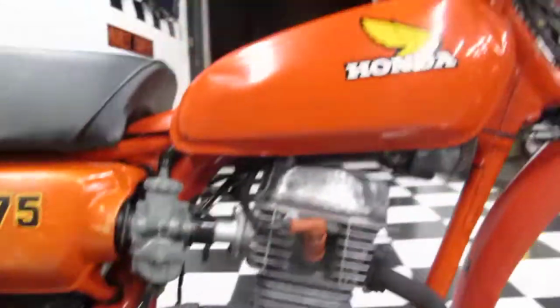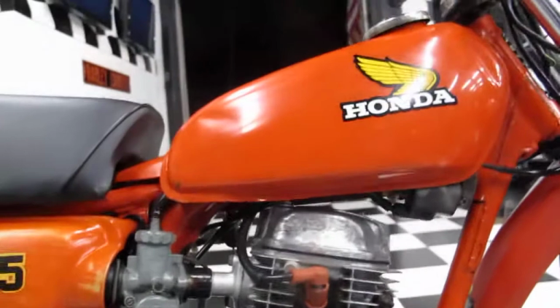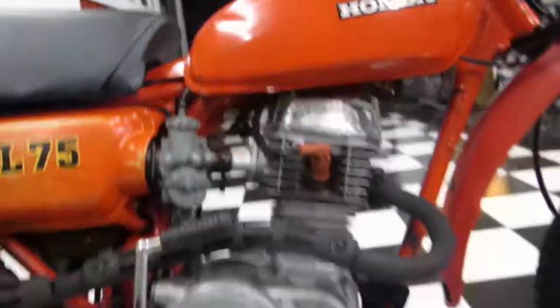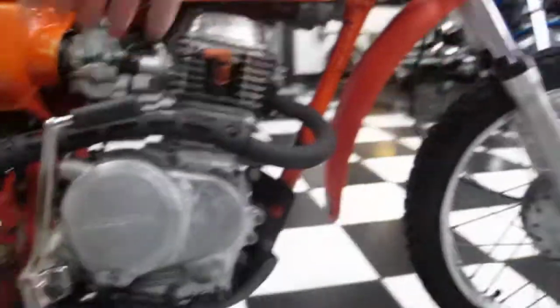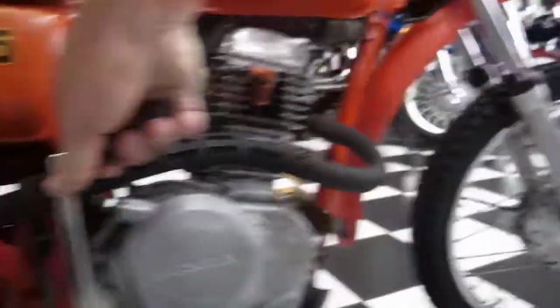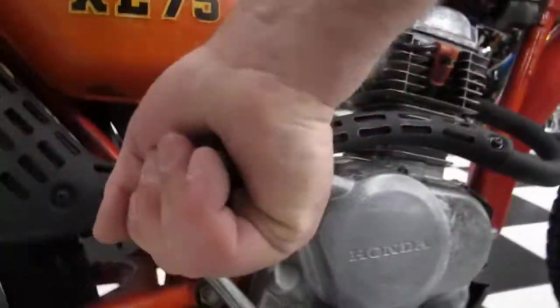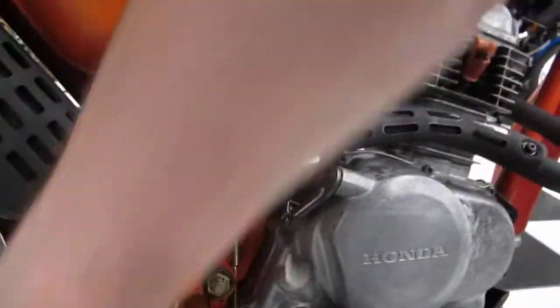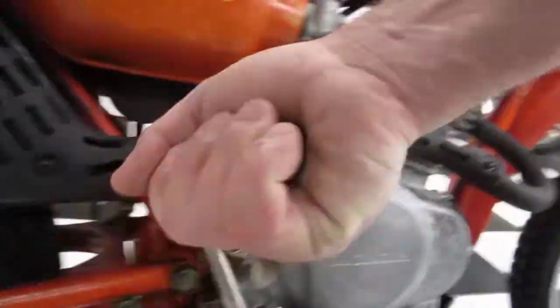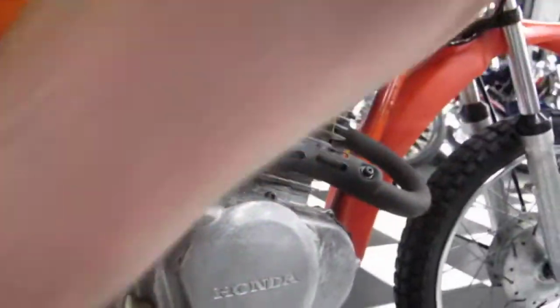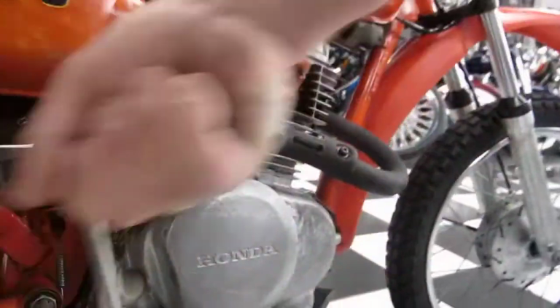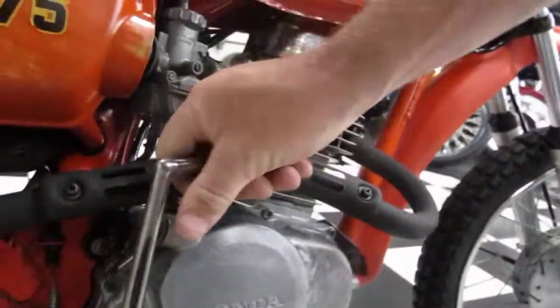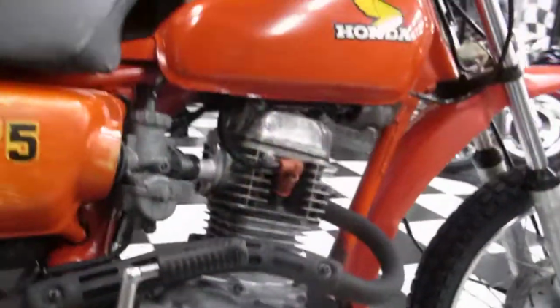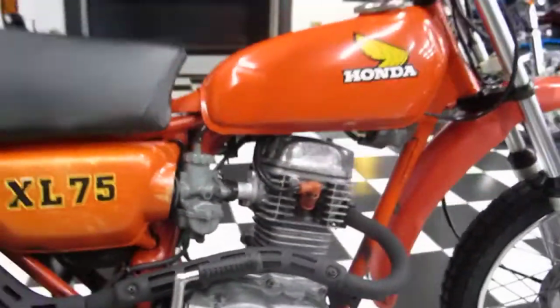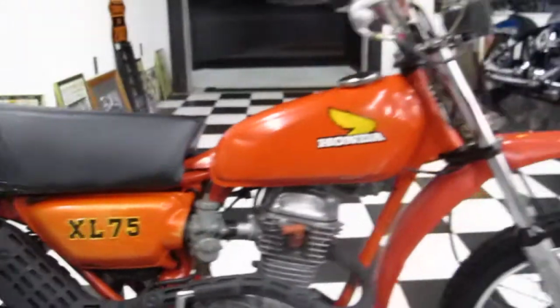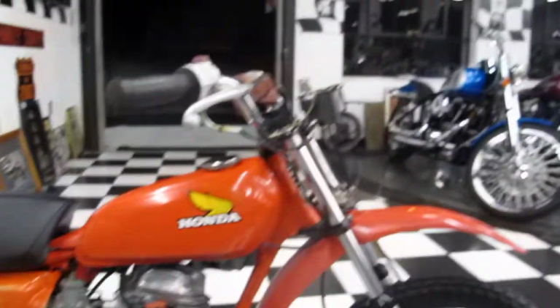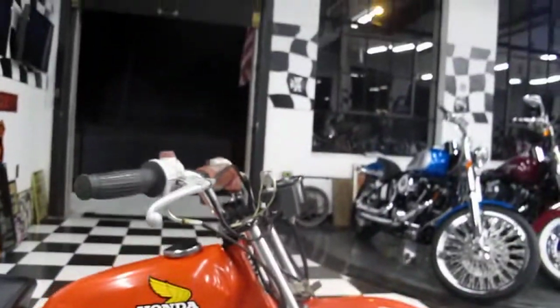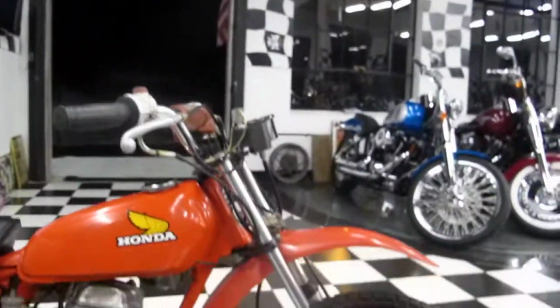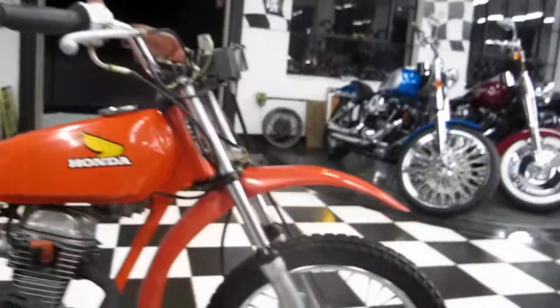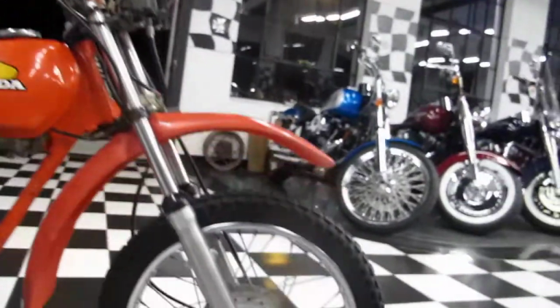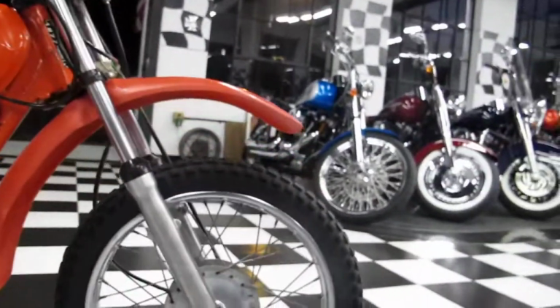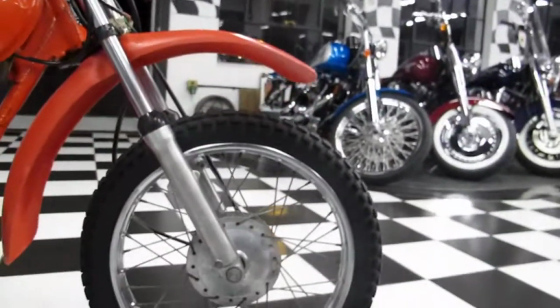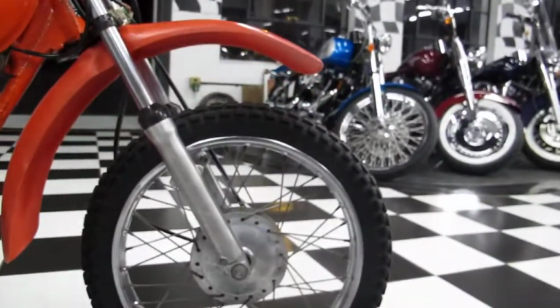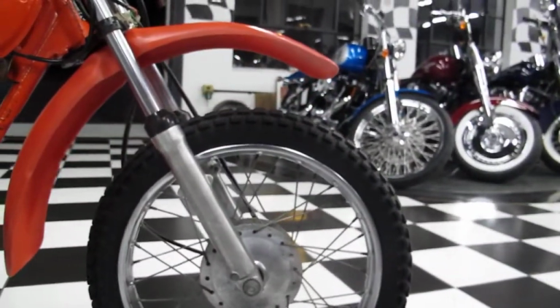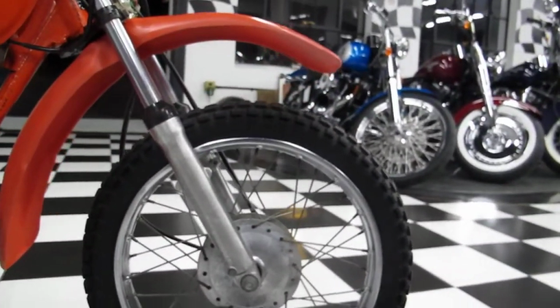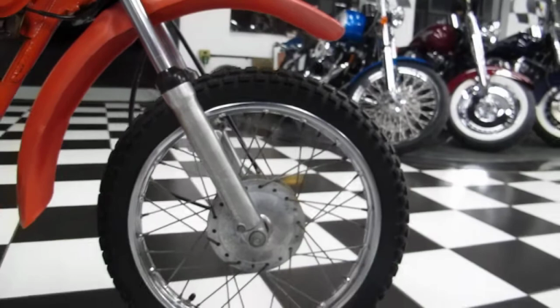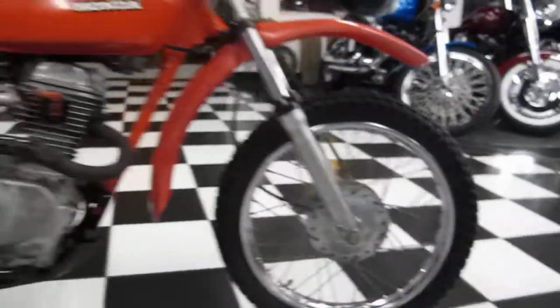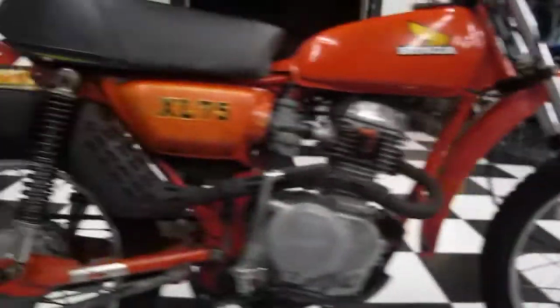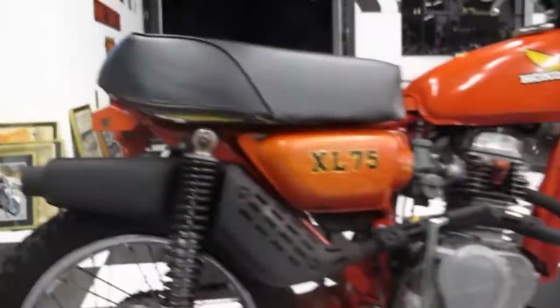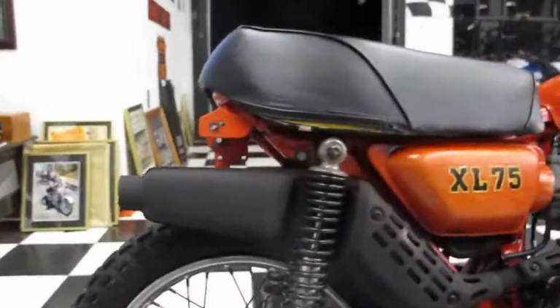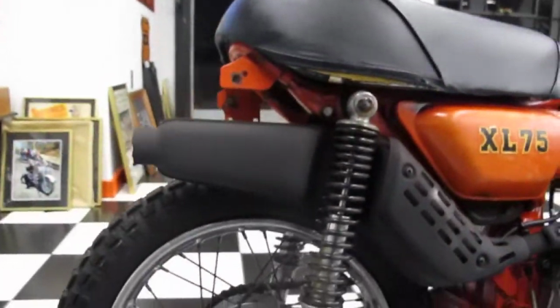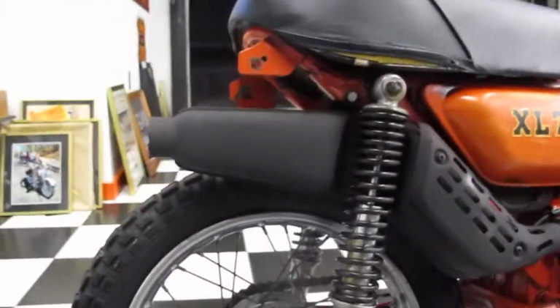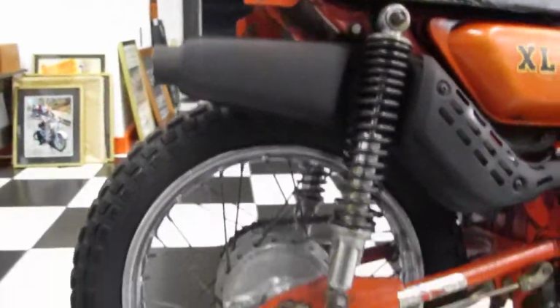The engine looks good and kicks over — it's got compression. The pegs look good, forks look straight, and the front rim is straight. I believe it has the original tires on it, though I can't tell for sure.